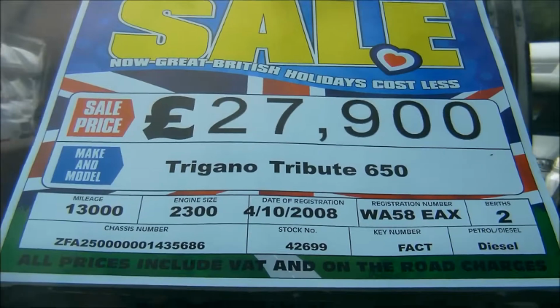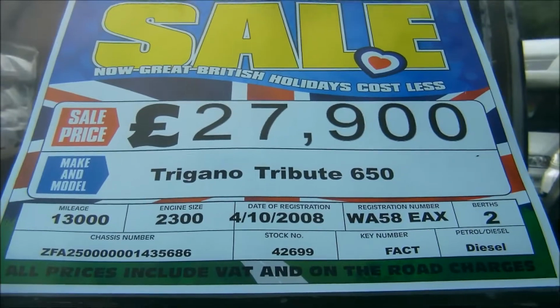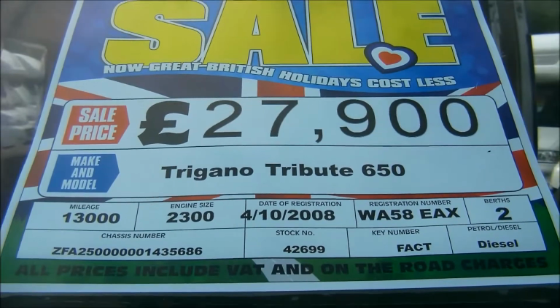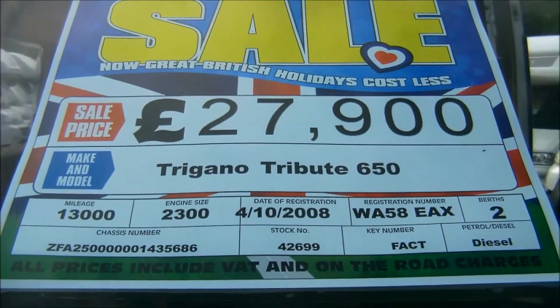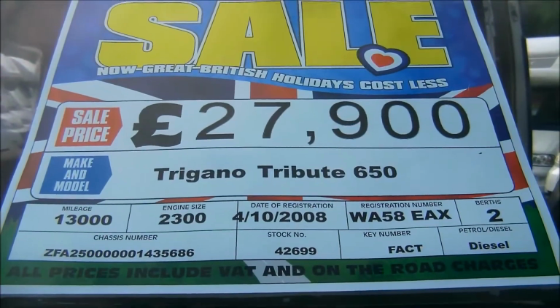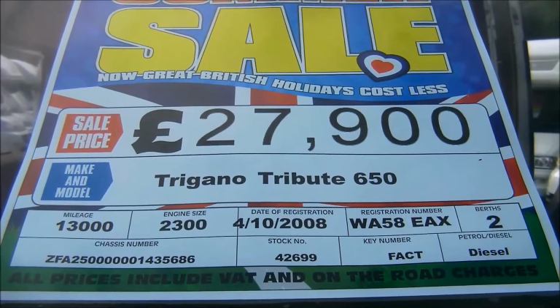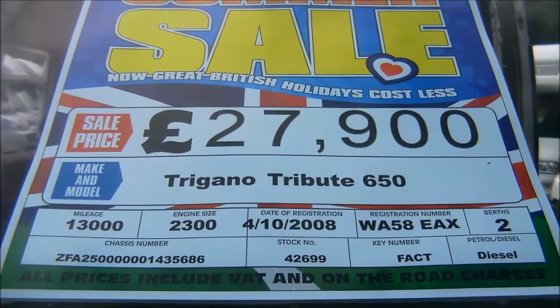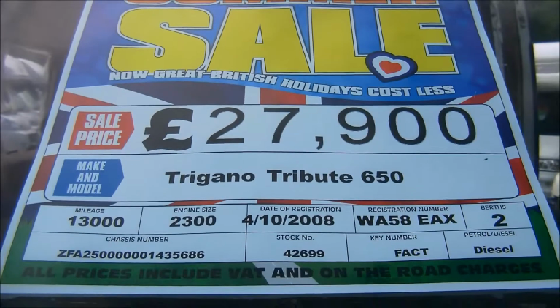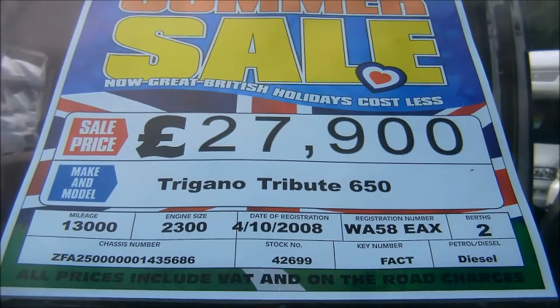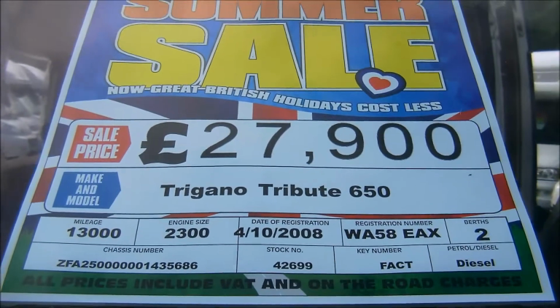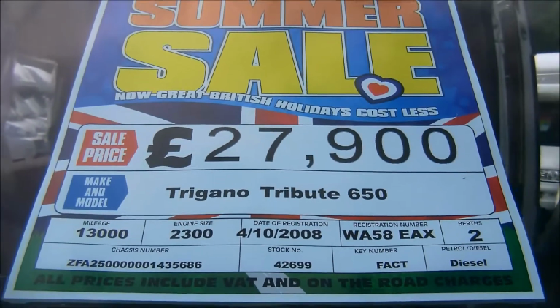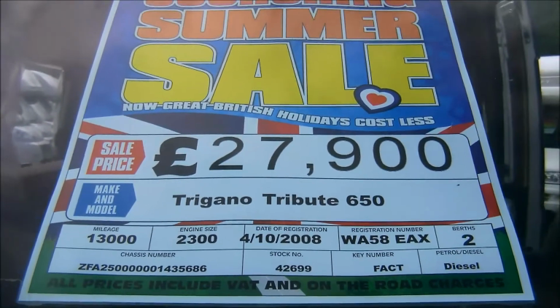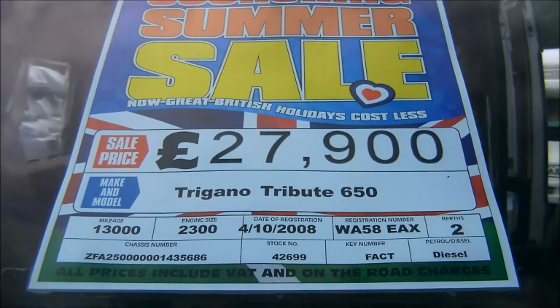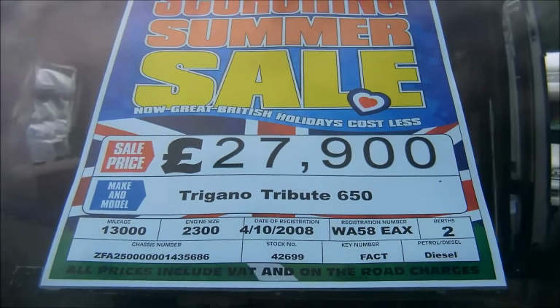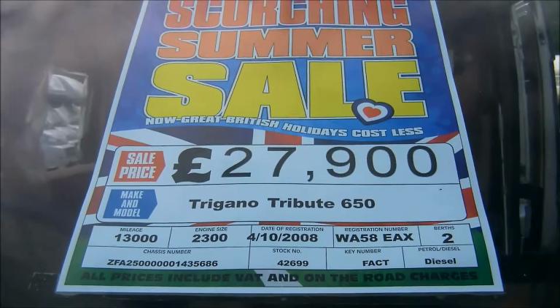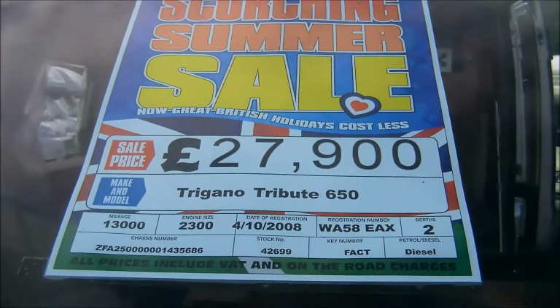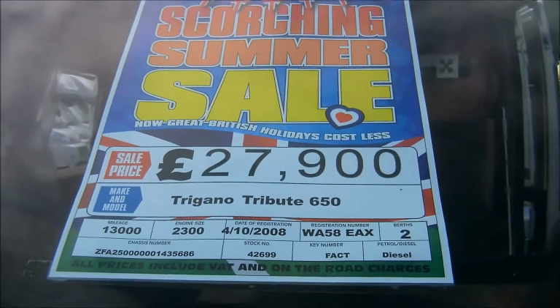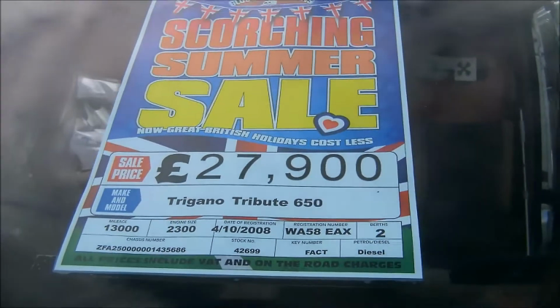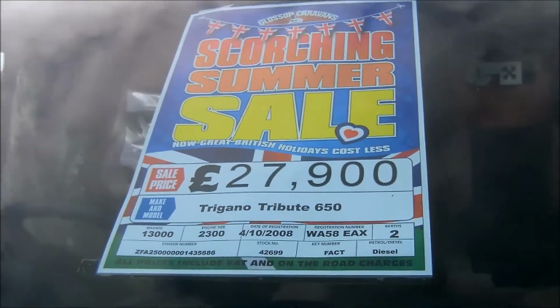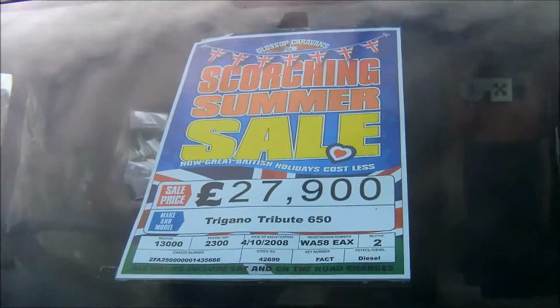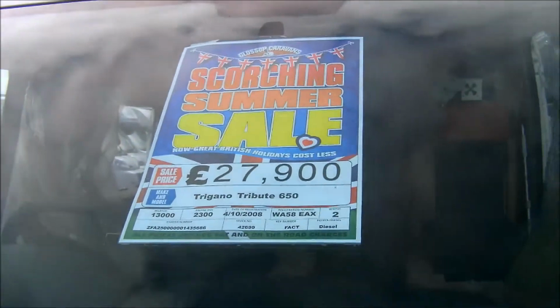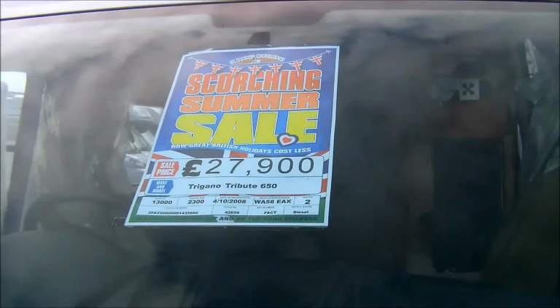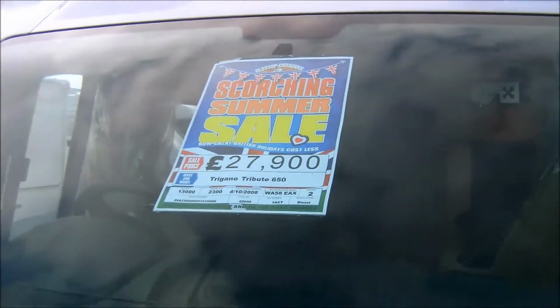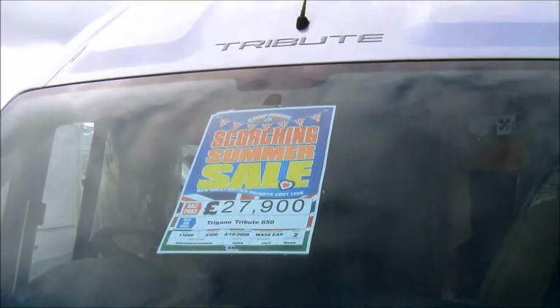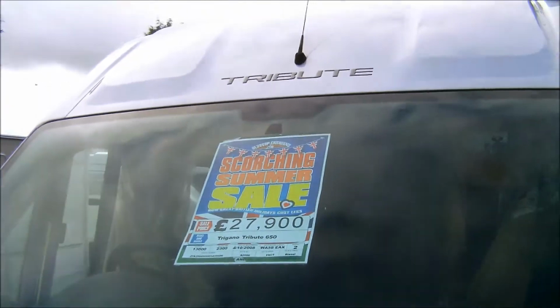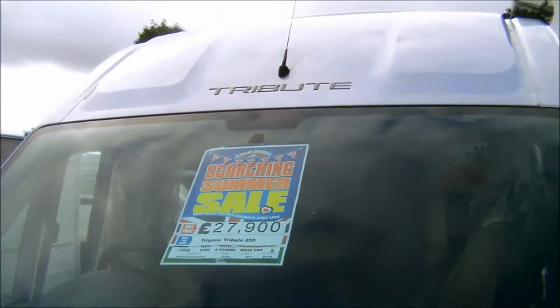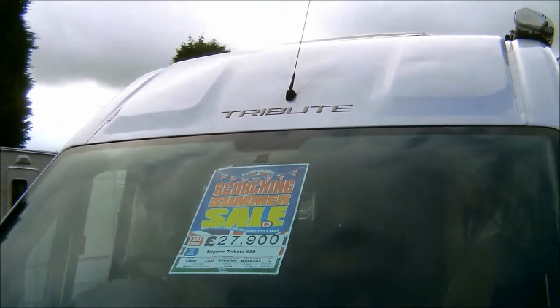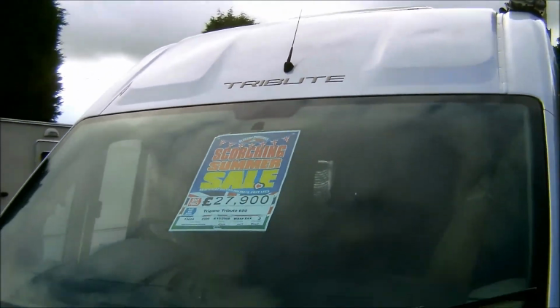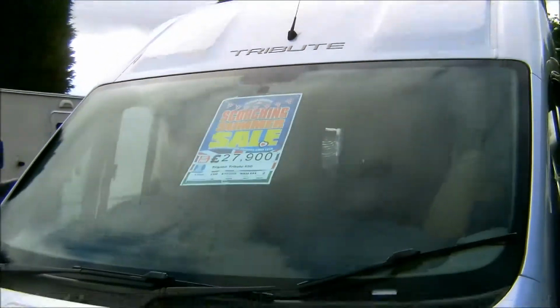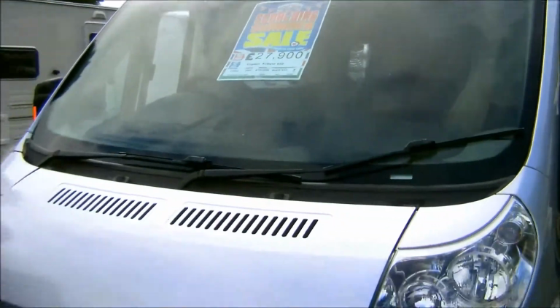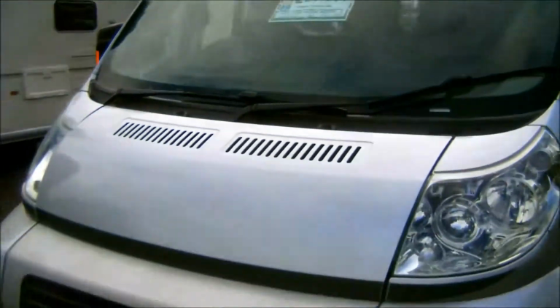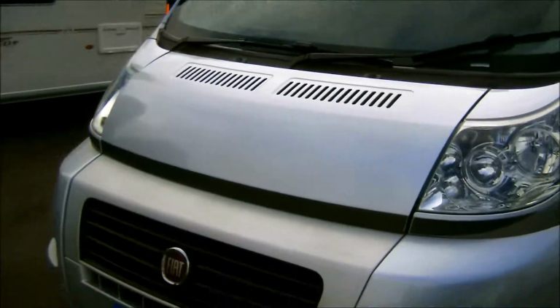Welcome to the Glossop Caravans Motorhome Division. This is our latest edition: a Tregano Tribute 650 on a 58 plate, with only approximately 13,000 miles, on a Fiat van conversion.